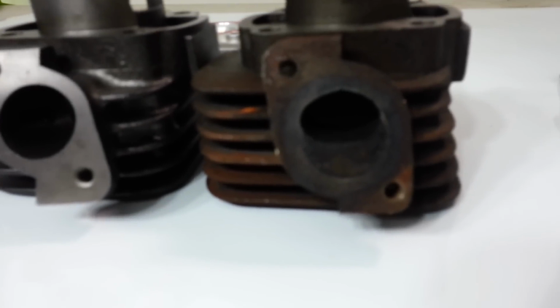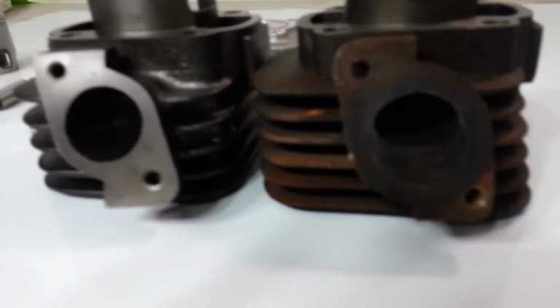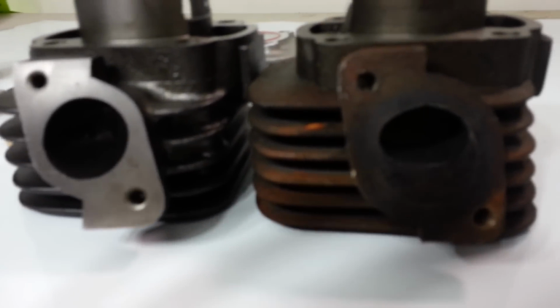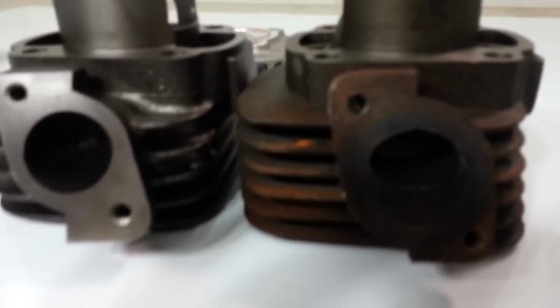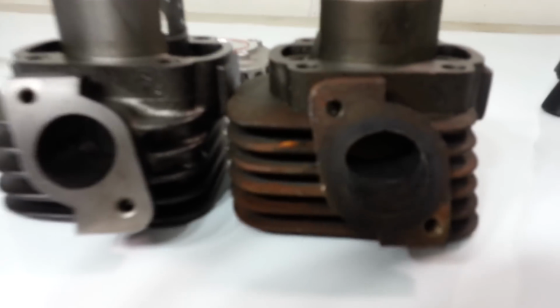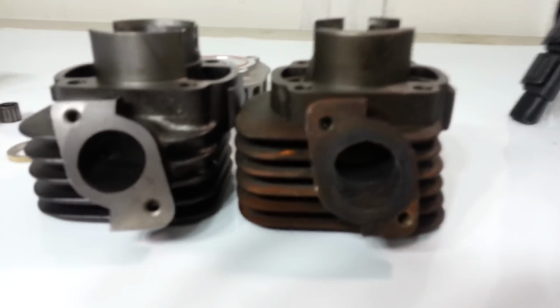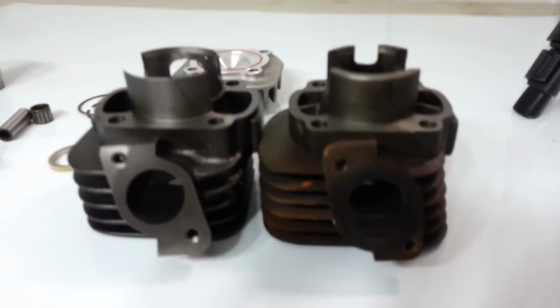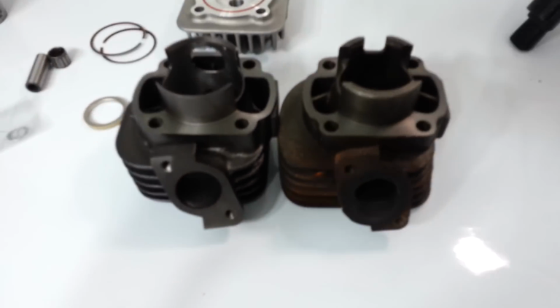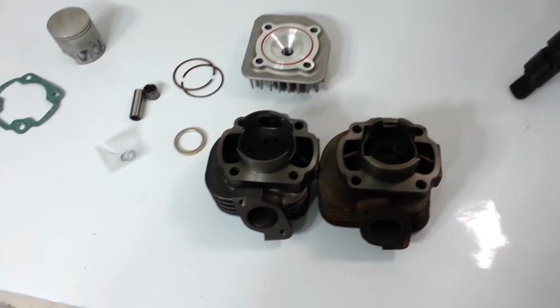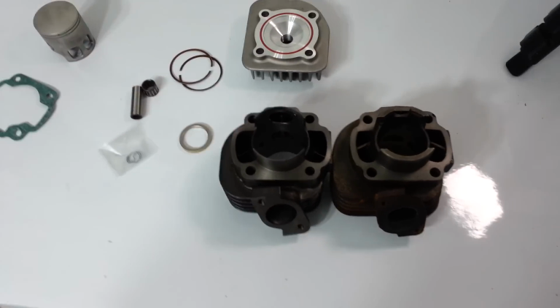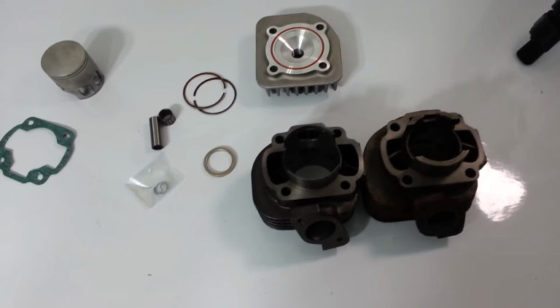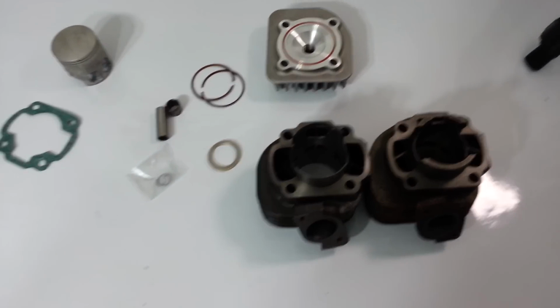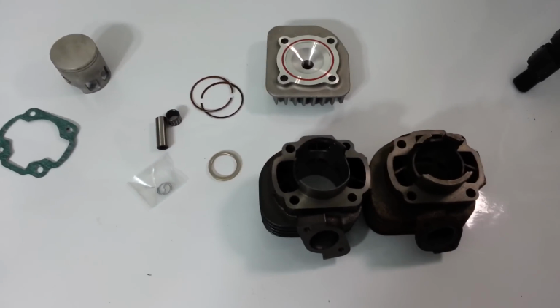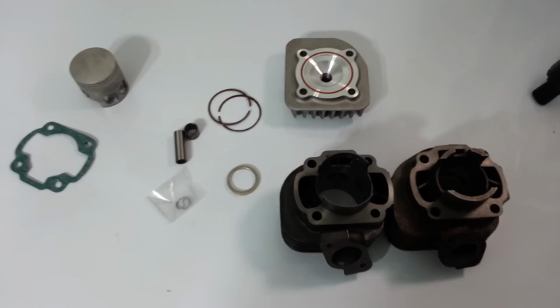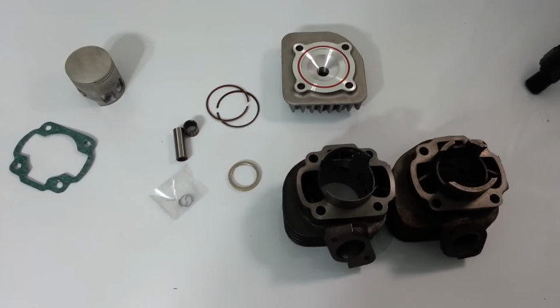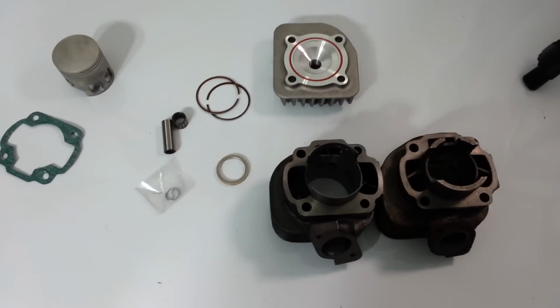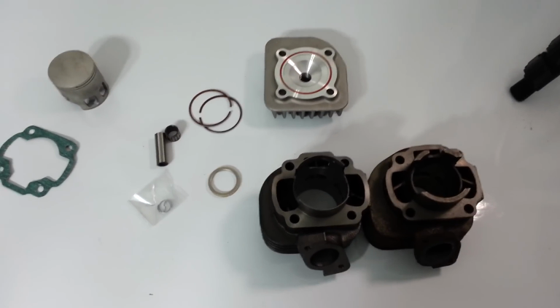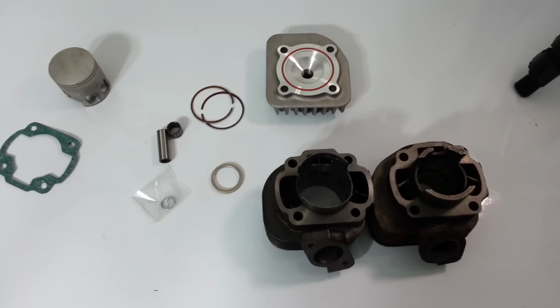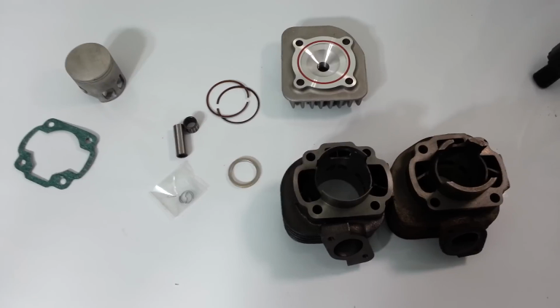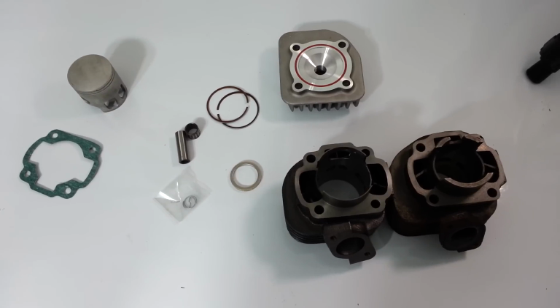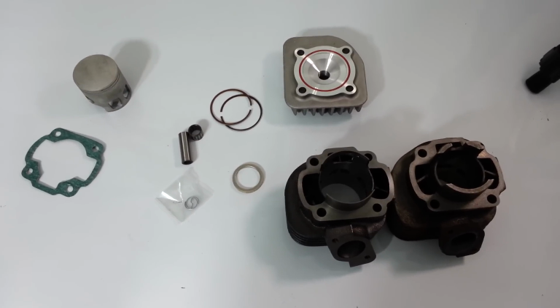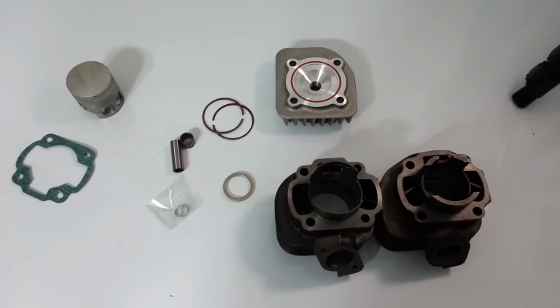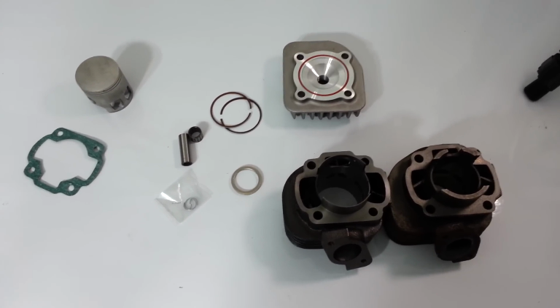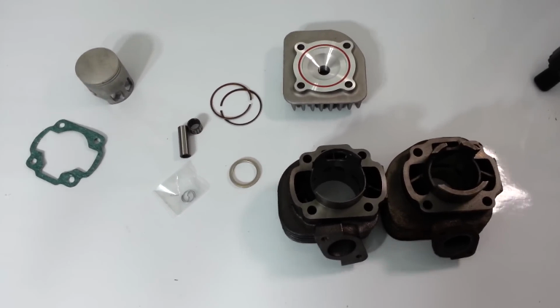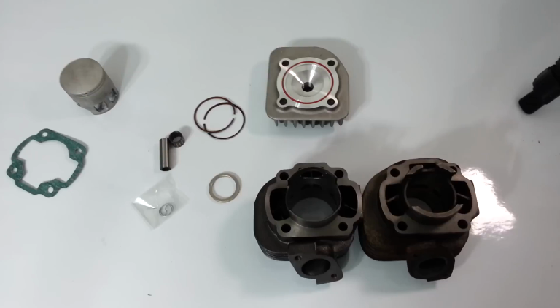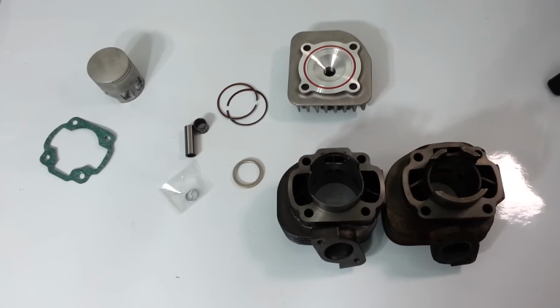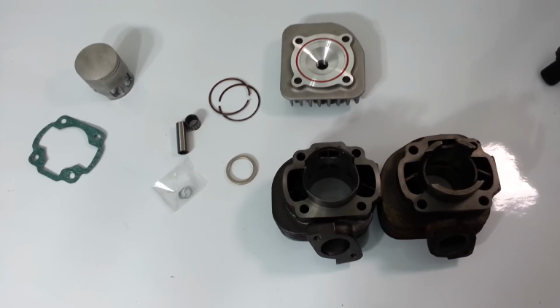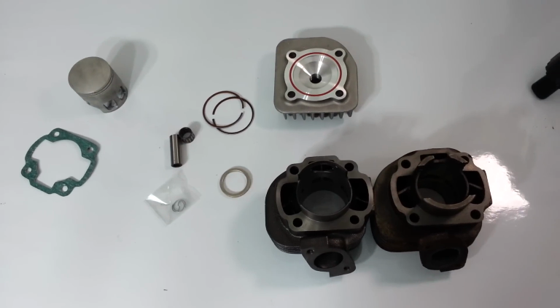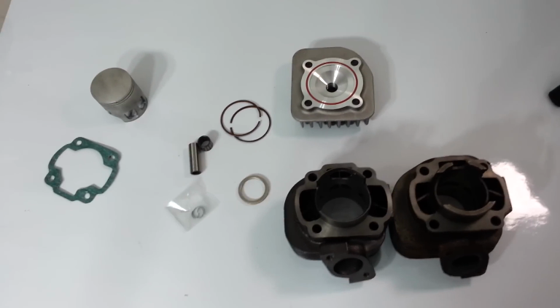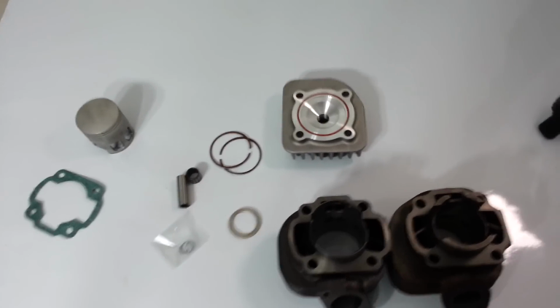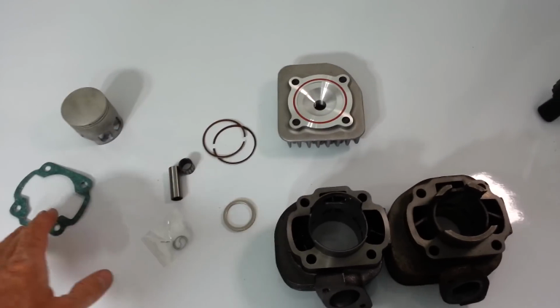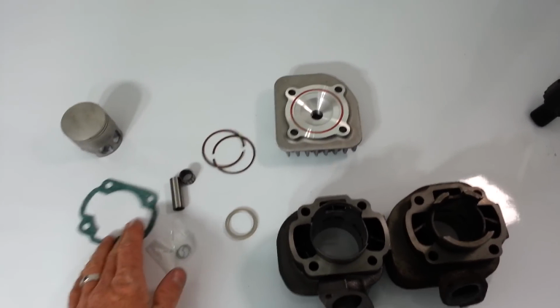All these things make a huge difference. This kit will work on any jog motor — Yamaha, Vino, Zuma, and some of the Adley scooters. We have these on our website for $150.